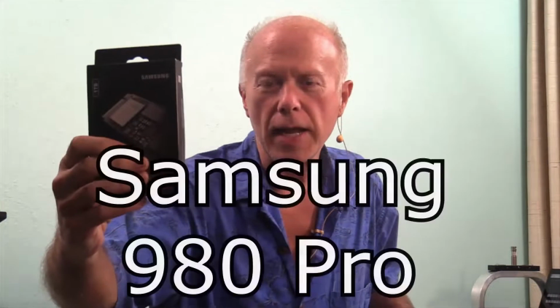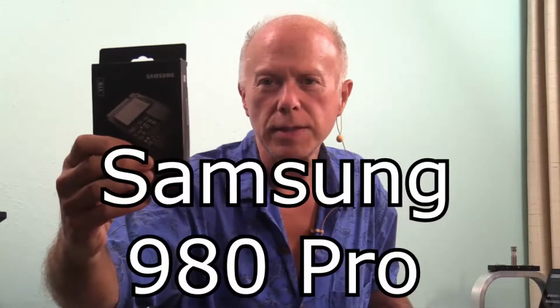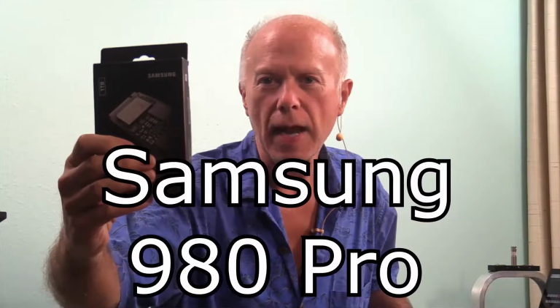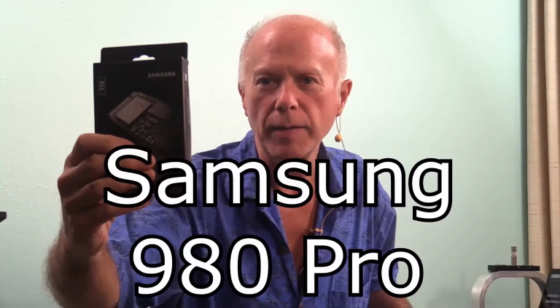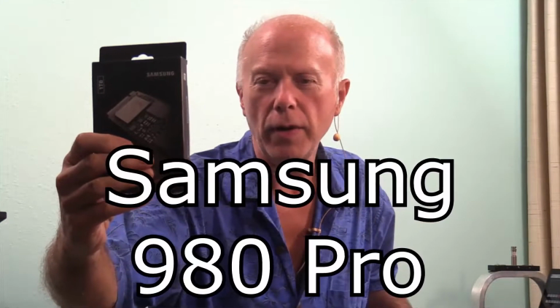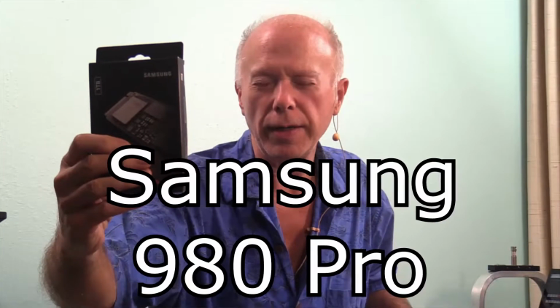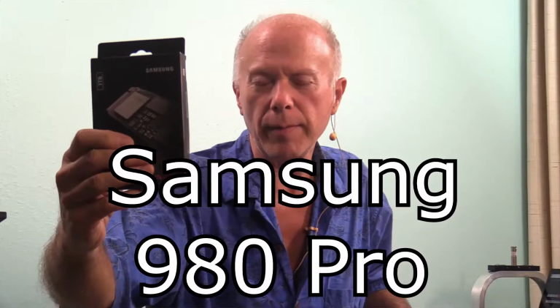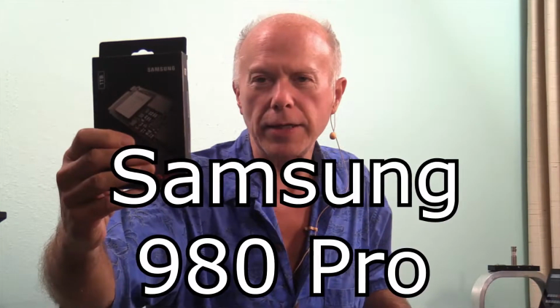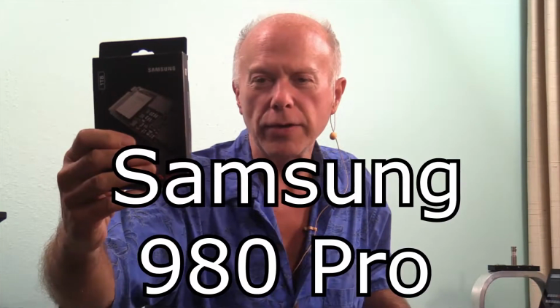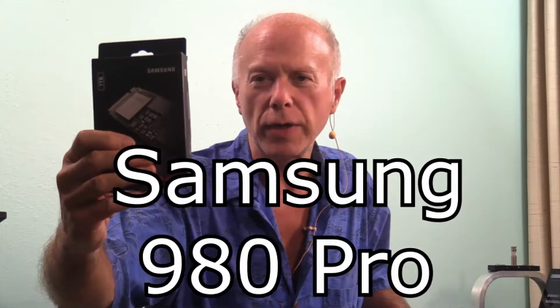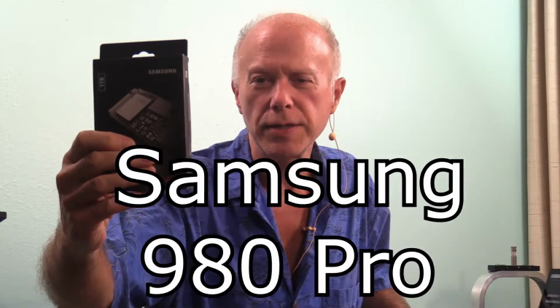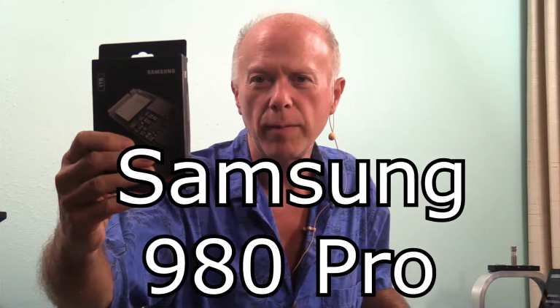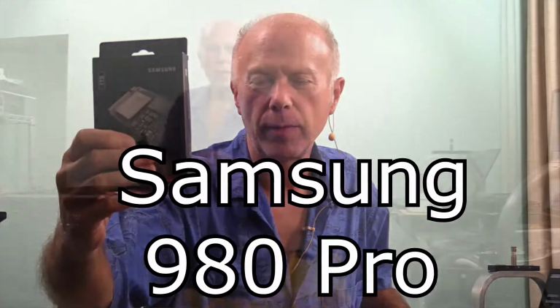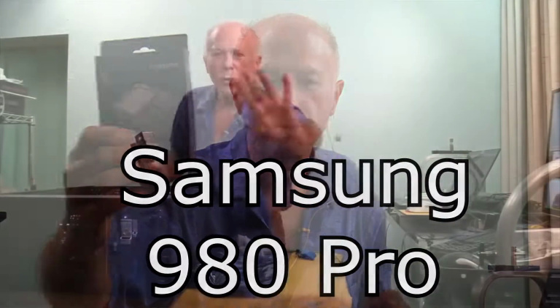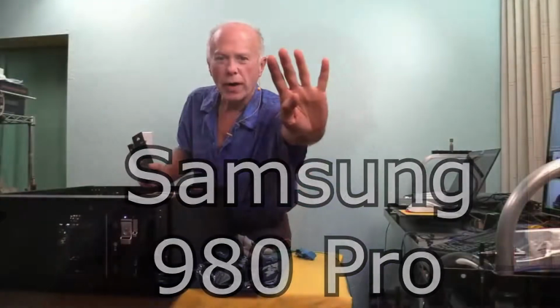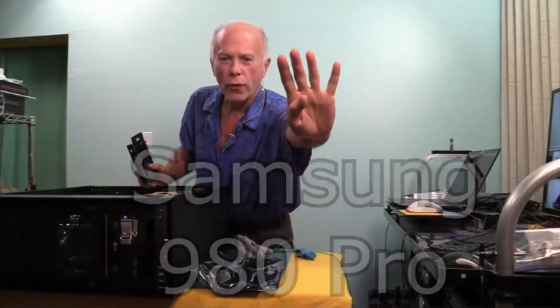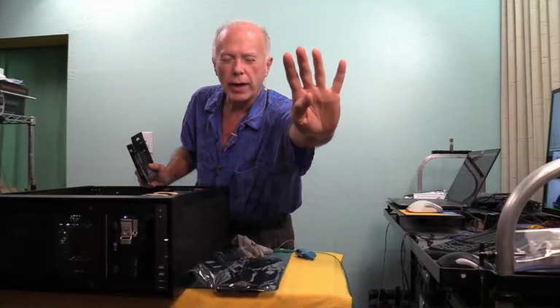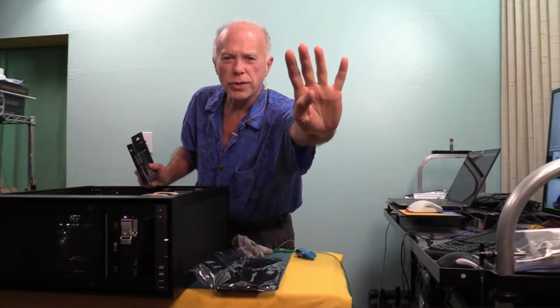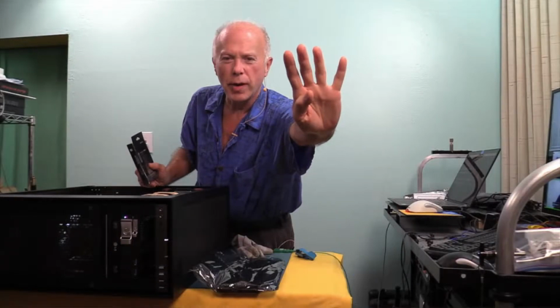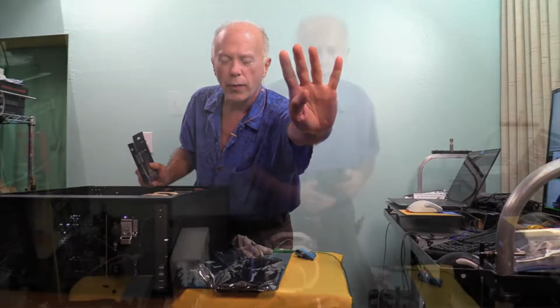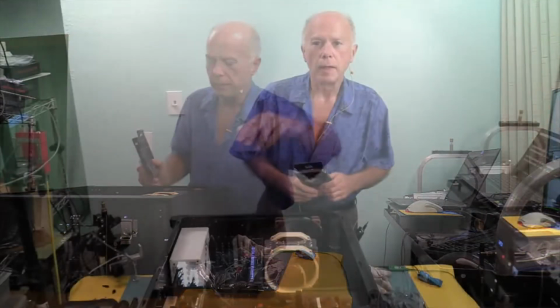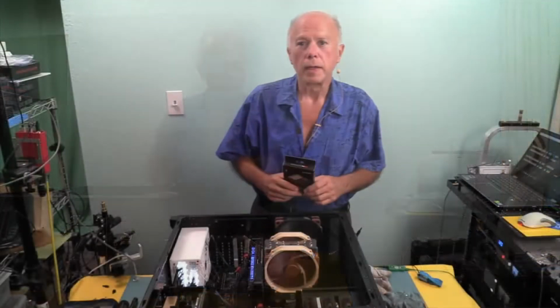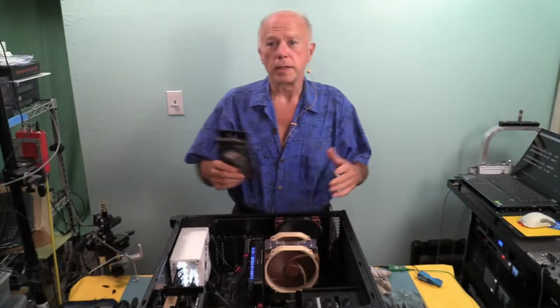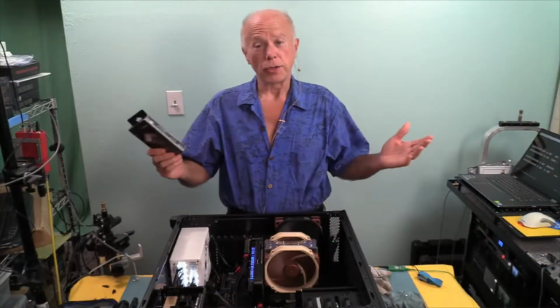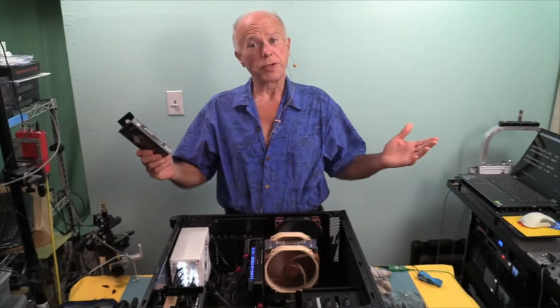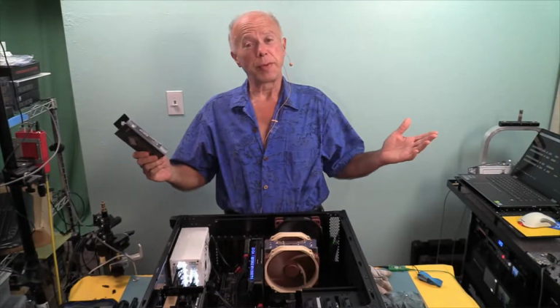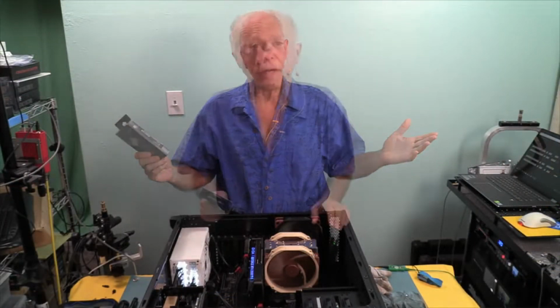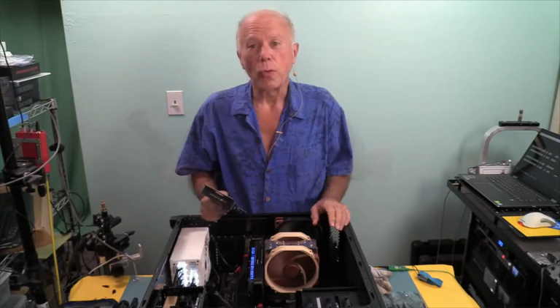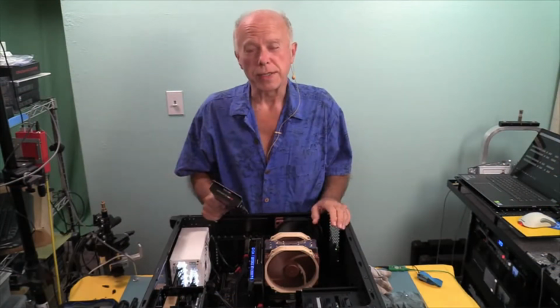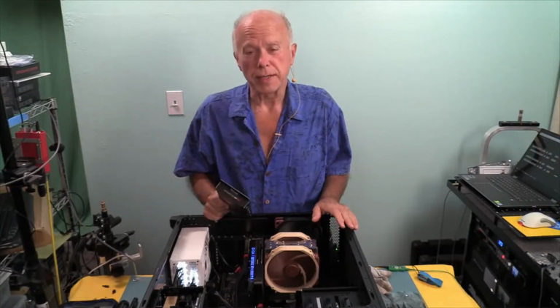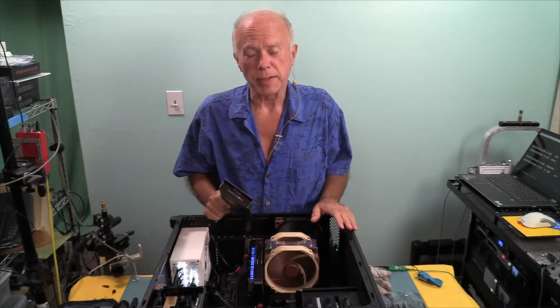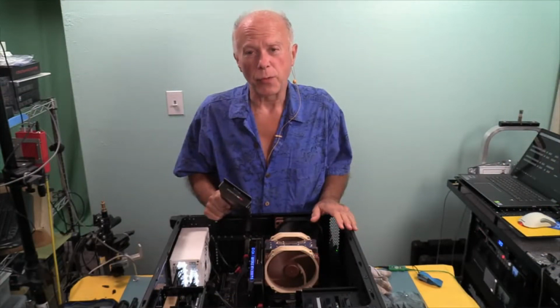Samsung 980 Pro on the Gigabyte TRX40 Designate Motherboard. We've got four connectors on the motherboard, so the question is: where does this drive get the best performance?